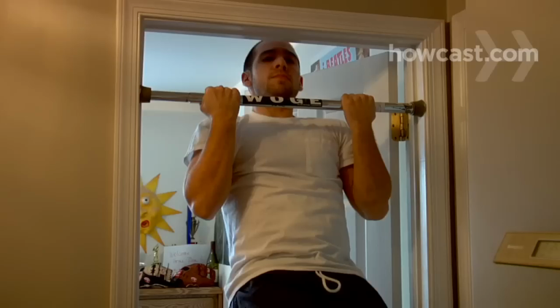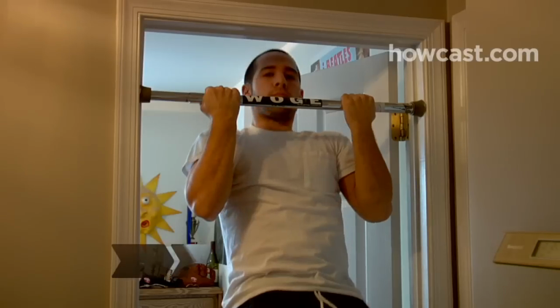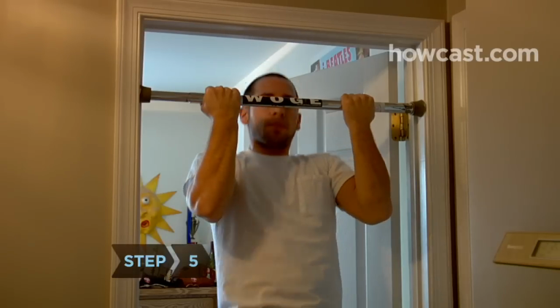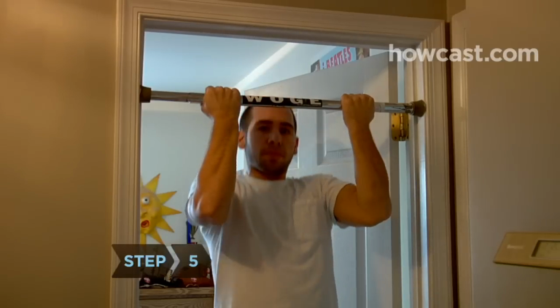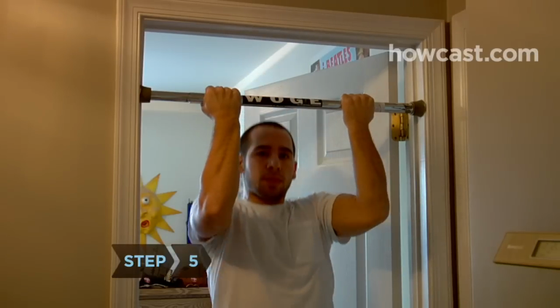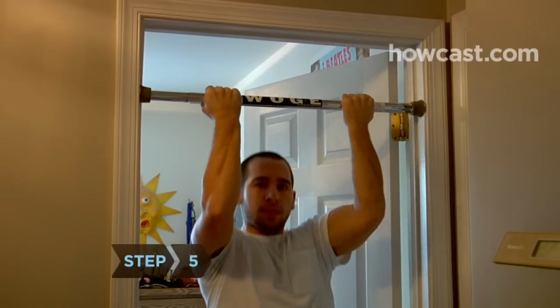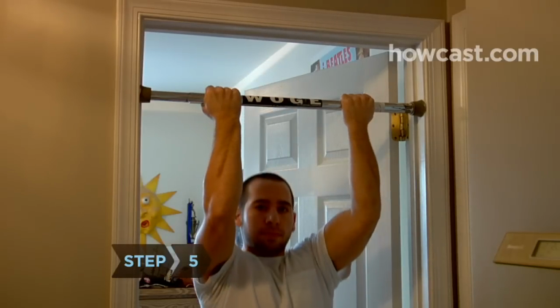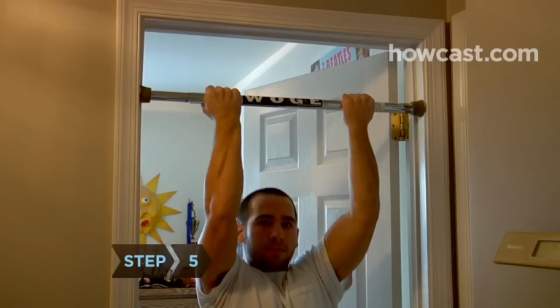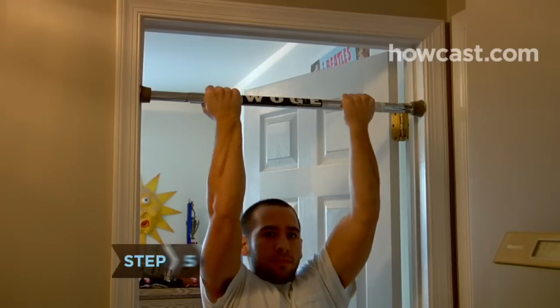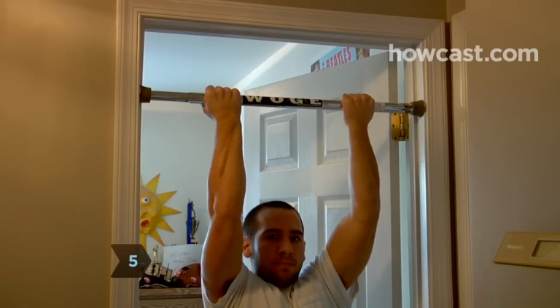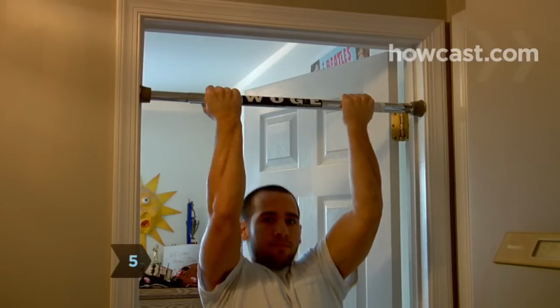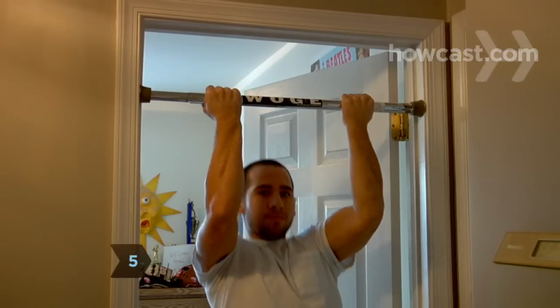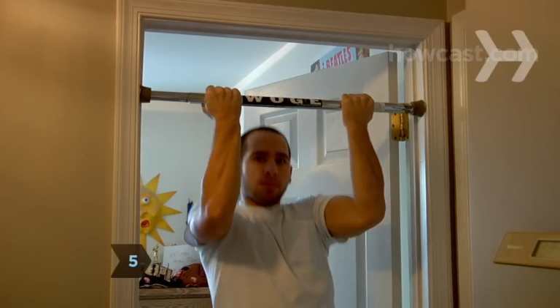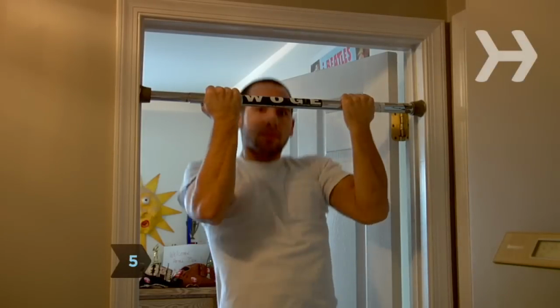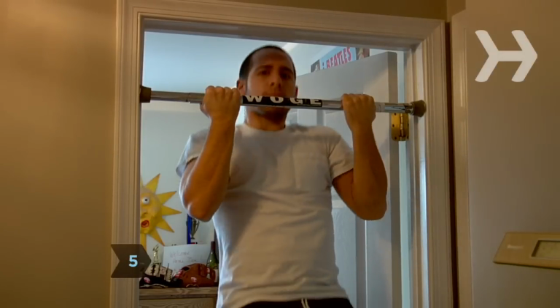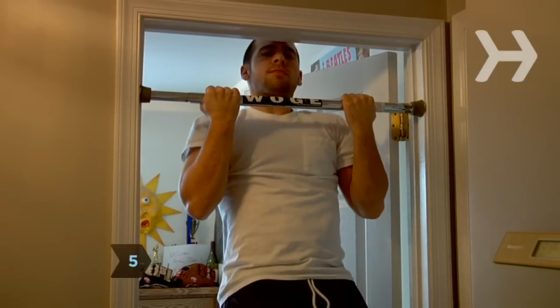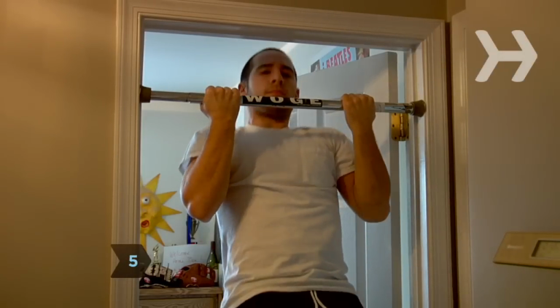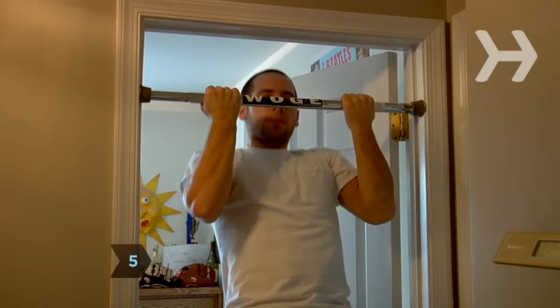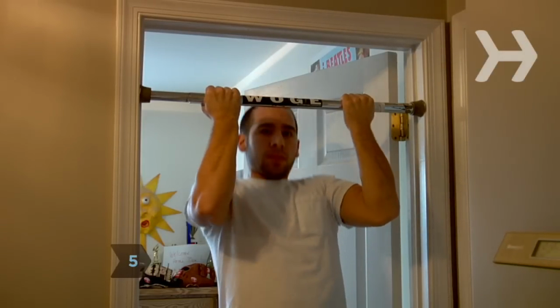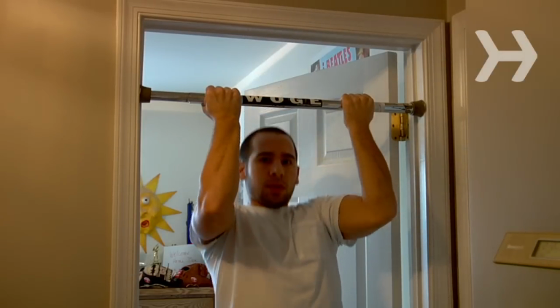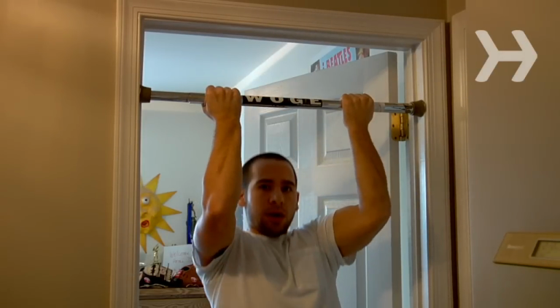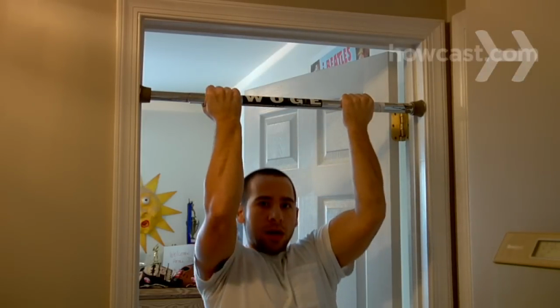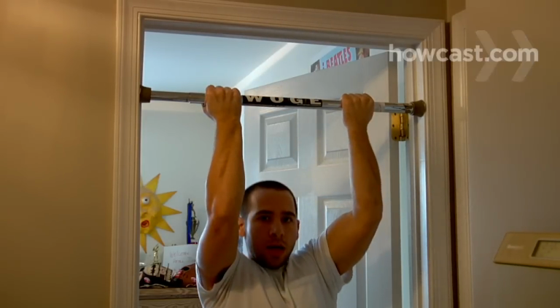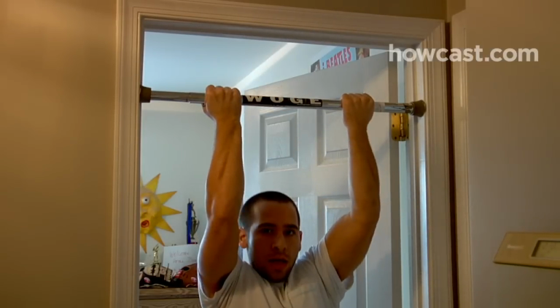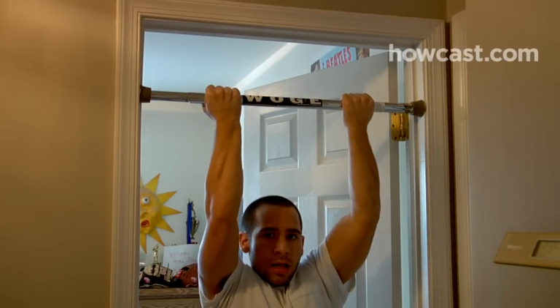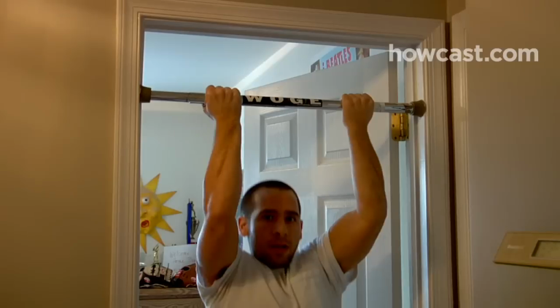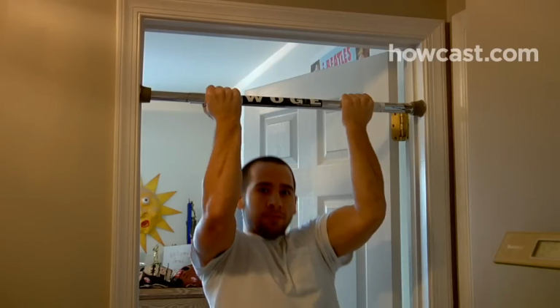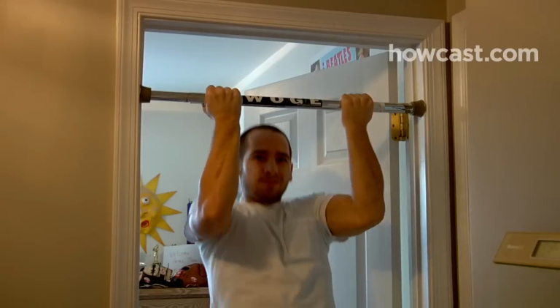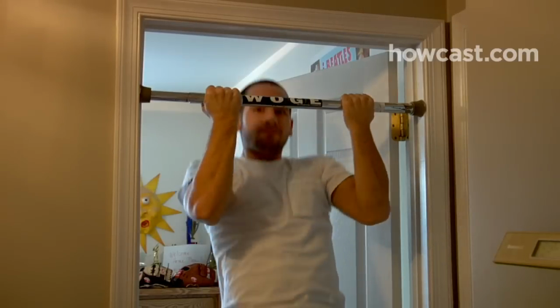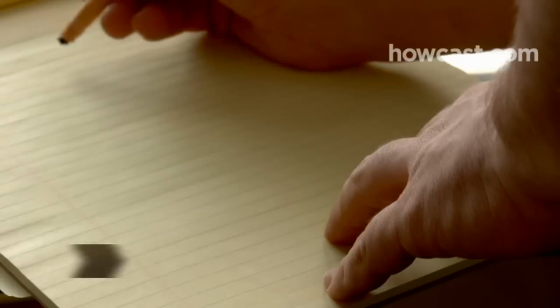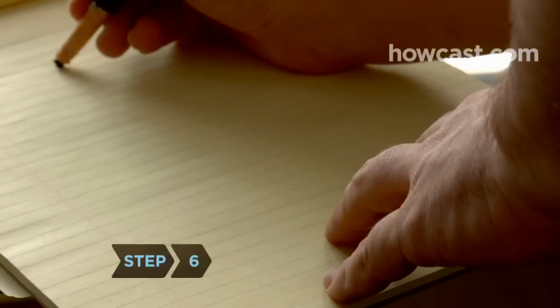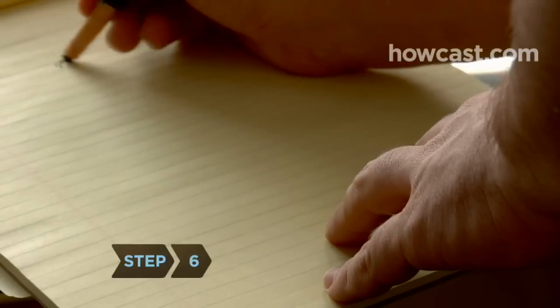Step 5. Slowly lower yourself back down until your arms are straight and keep pulling yourself up until you can't rise above the bar.